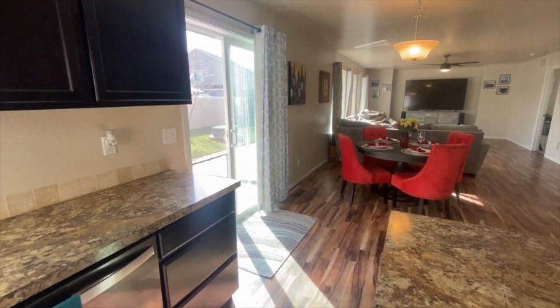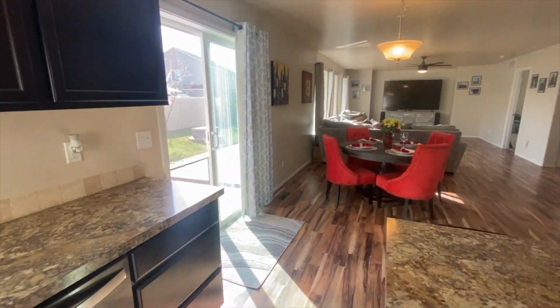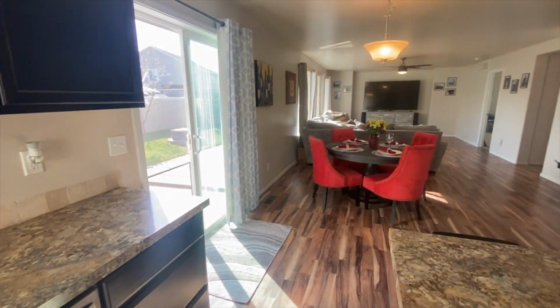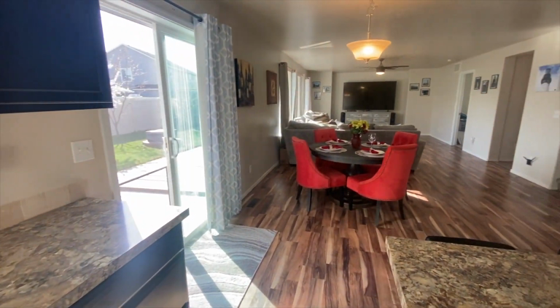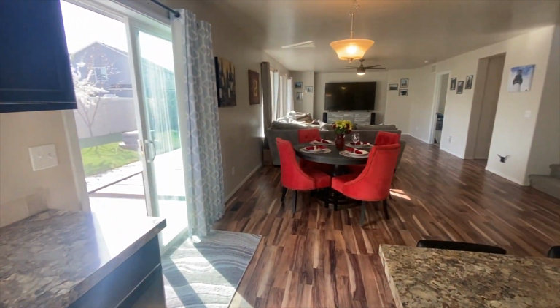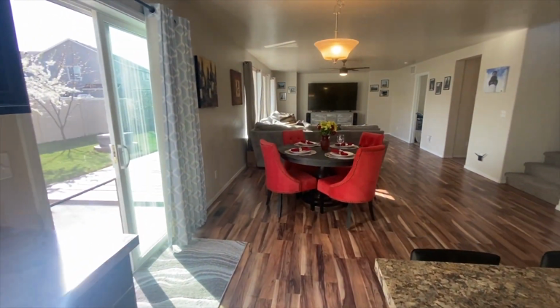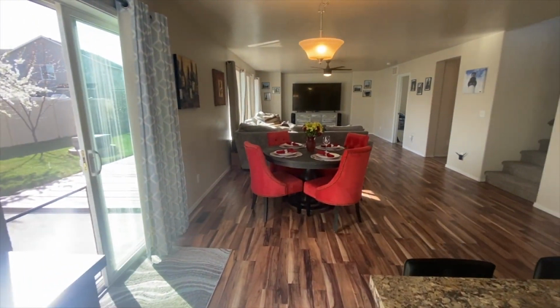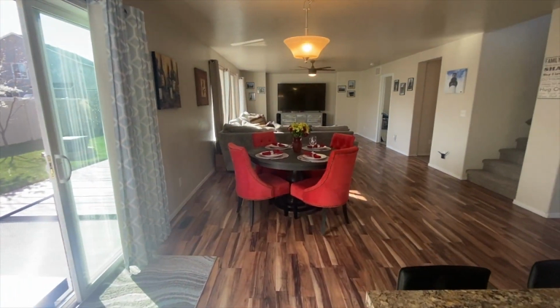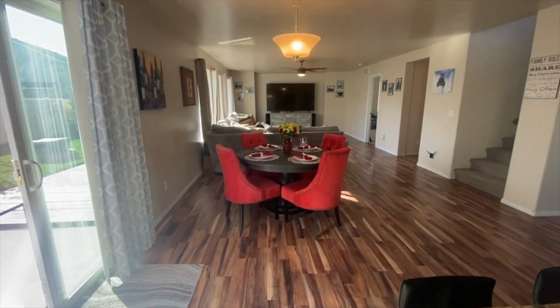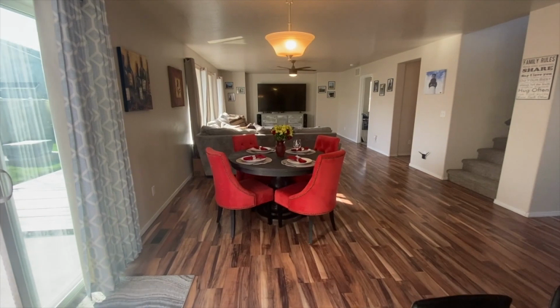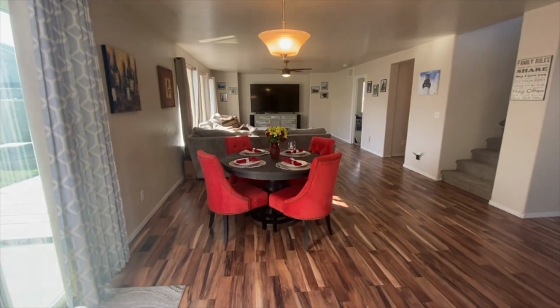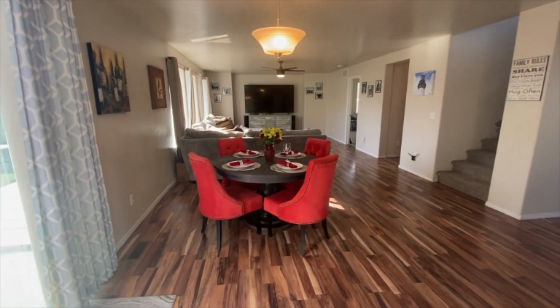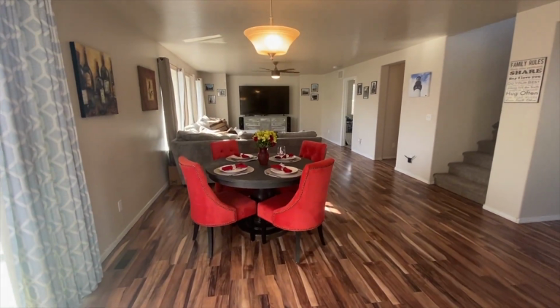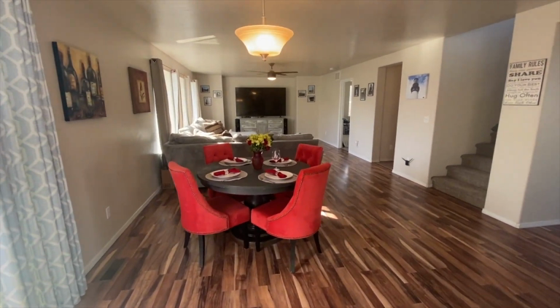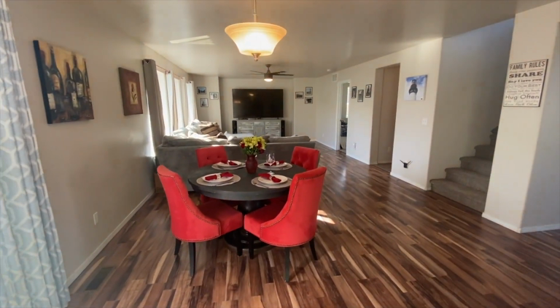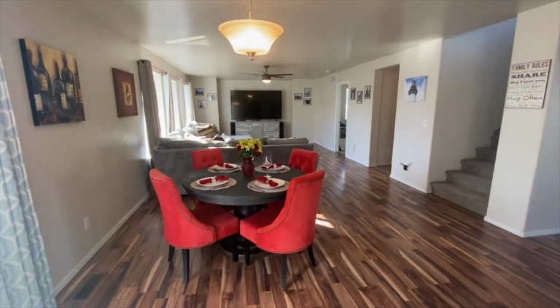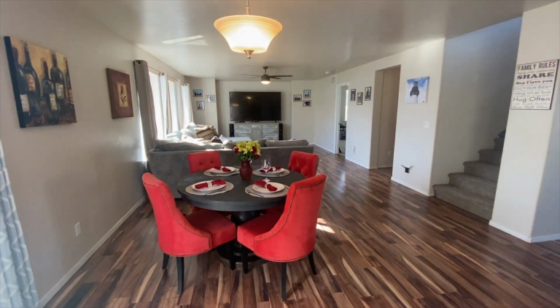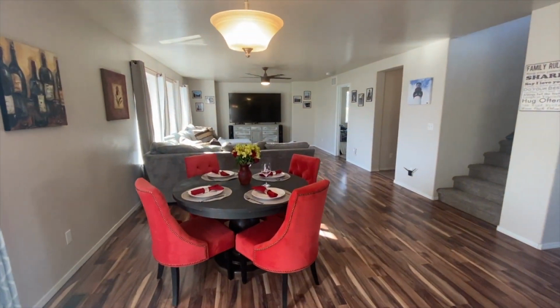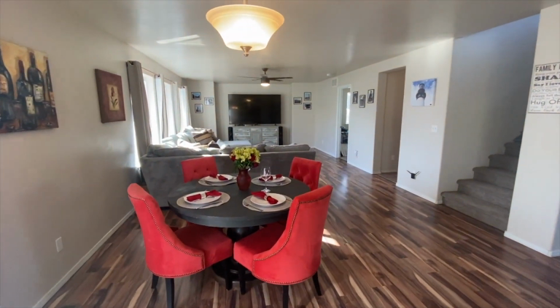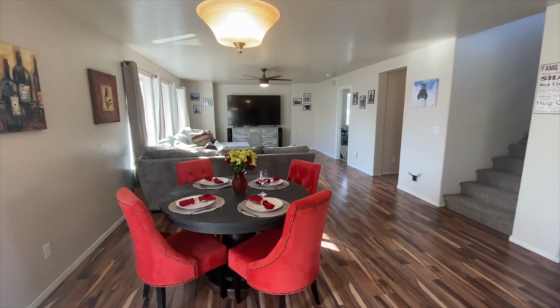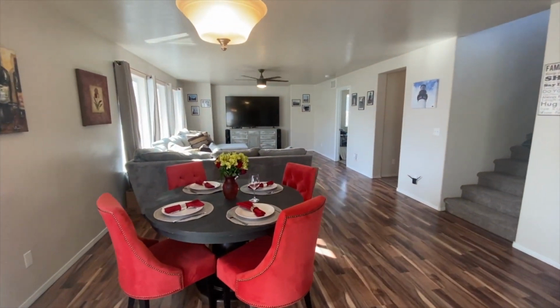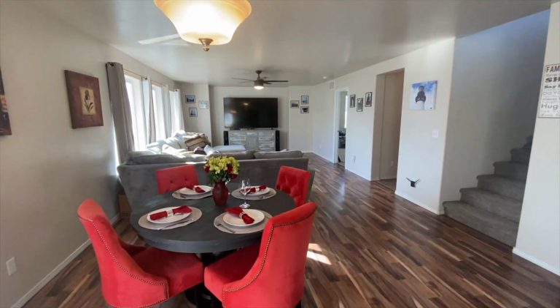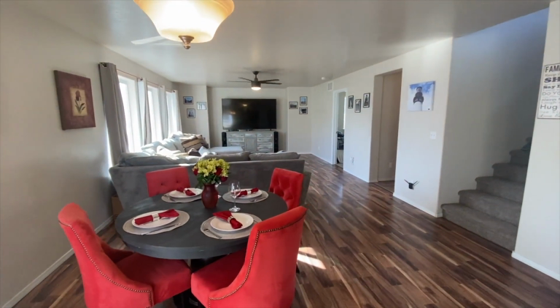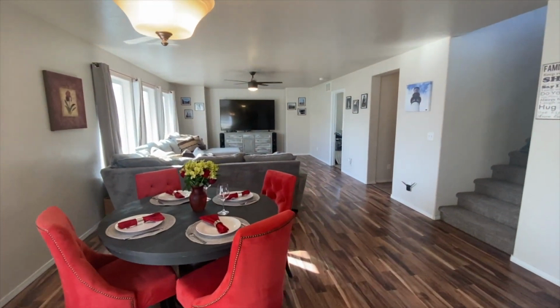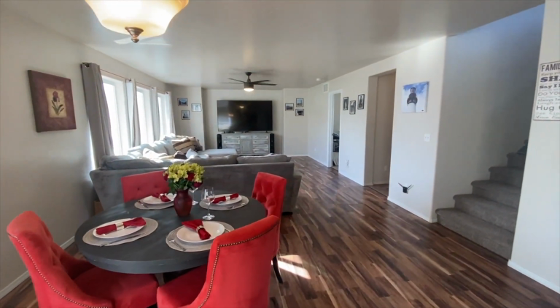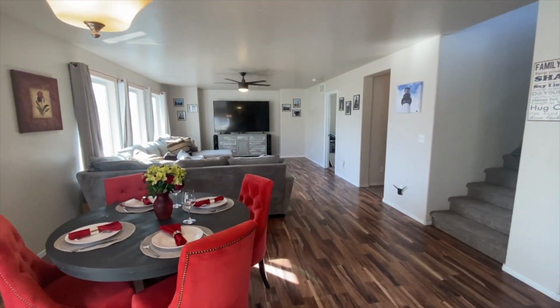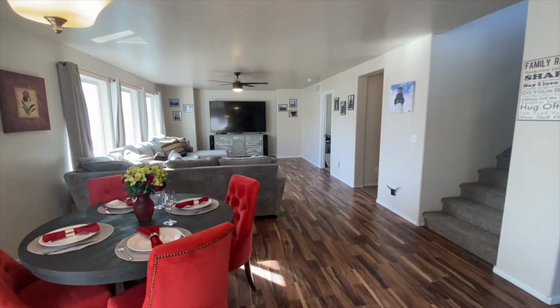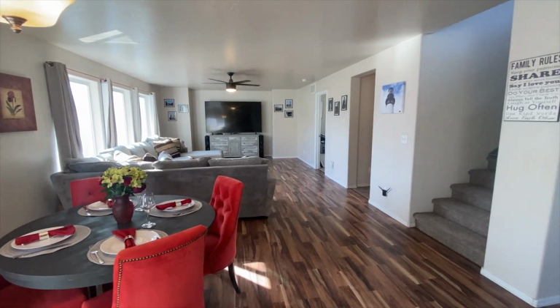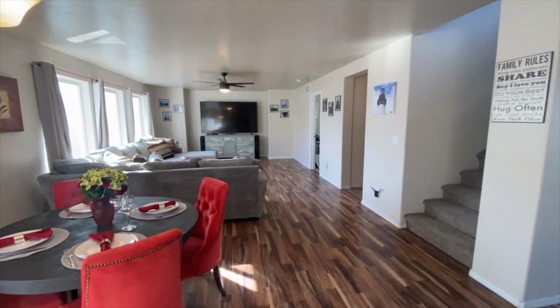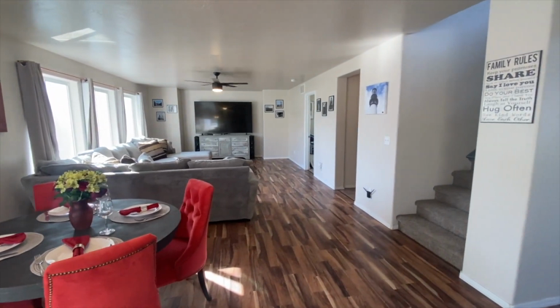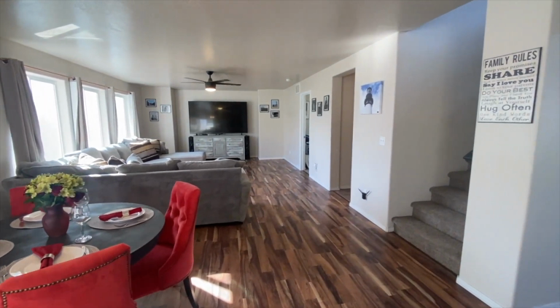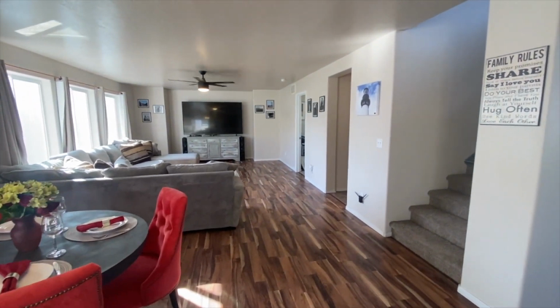Walking into the dining room, the kitchen really opens up into the dining room. You have tons of natural light and it's very open. You have lots of room for even a big dining room table.